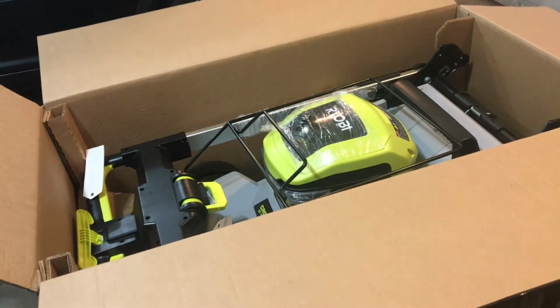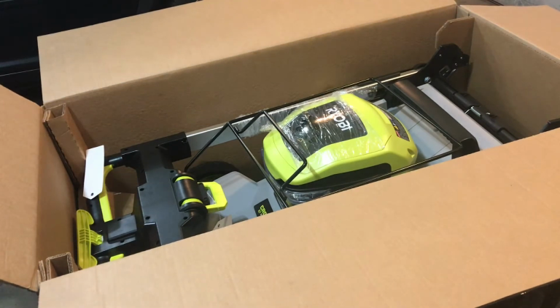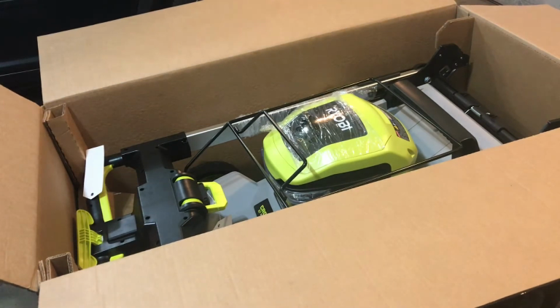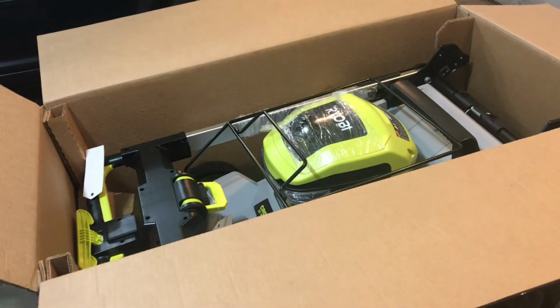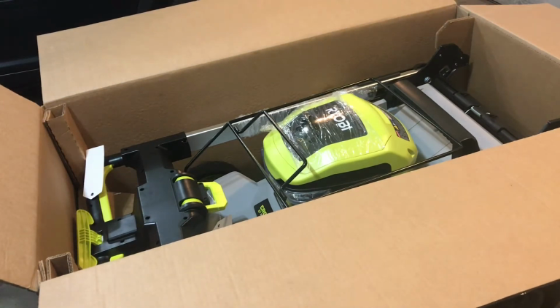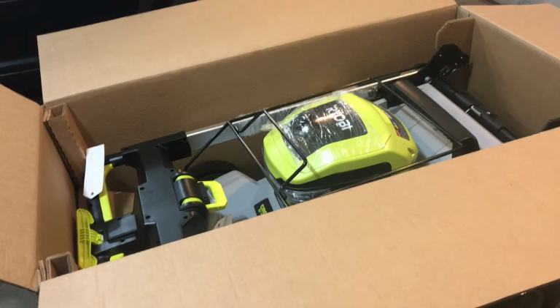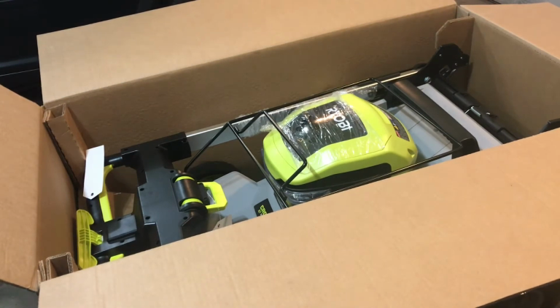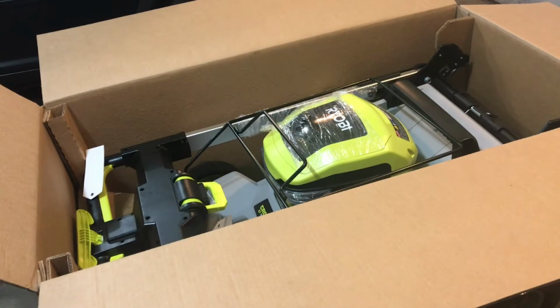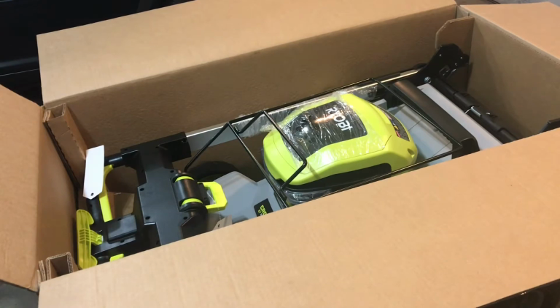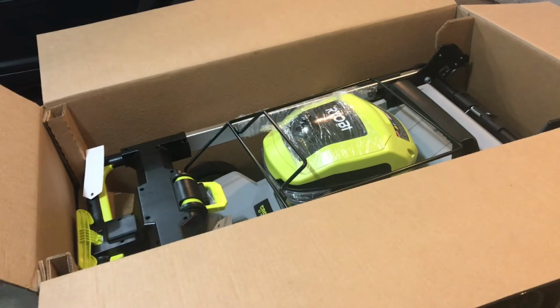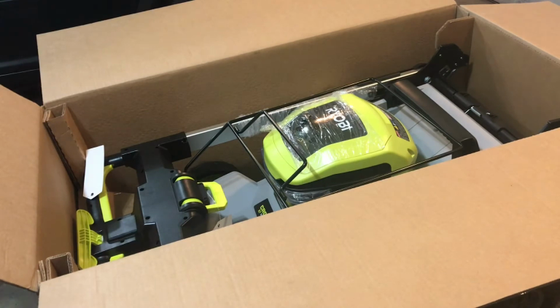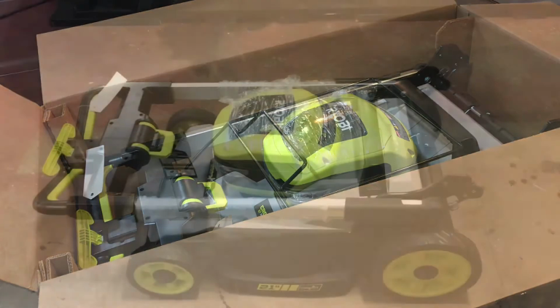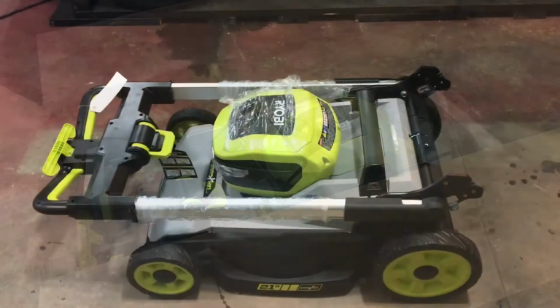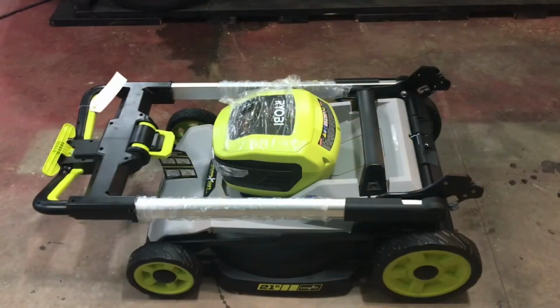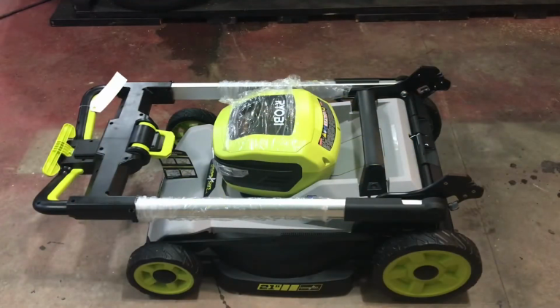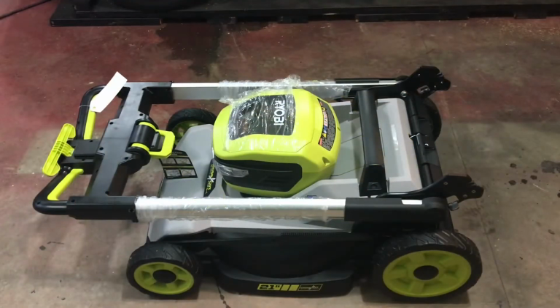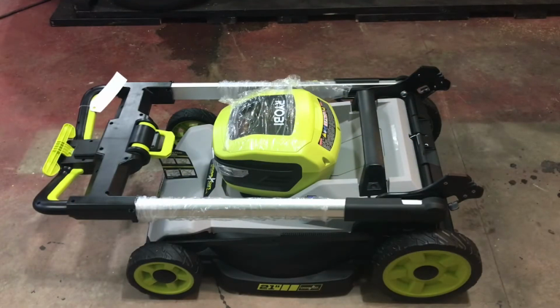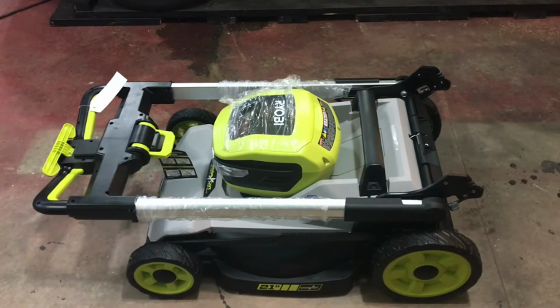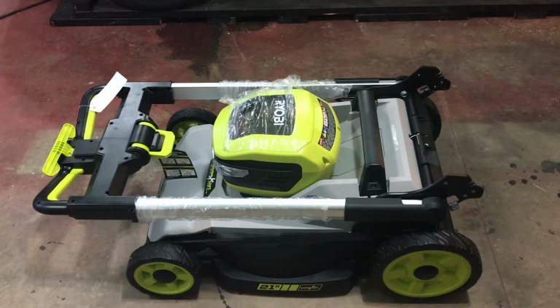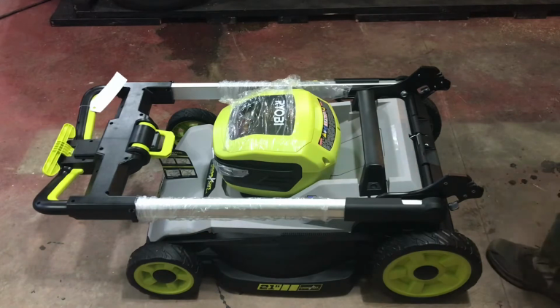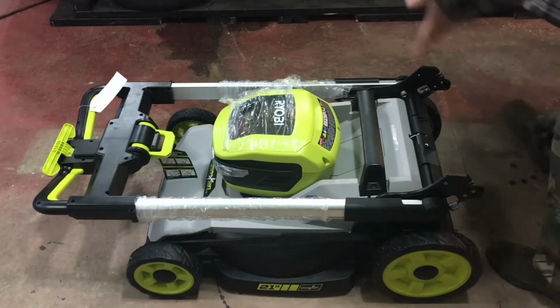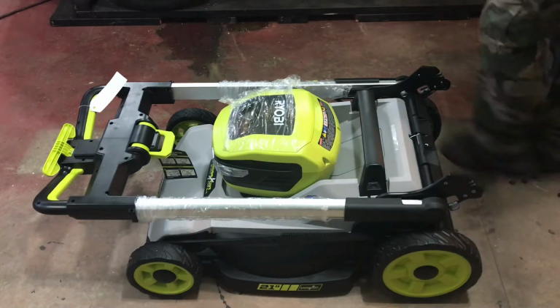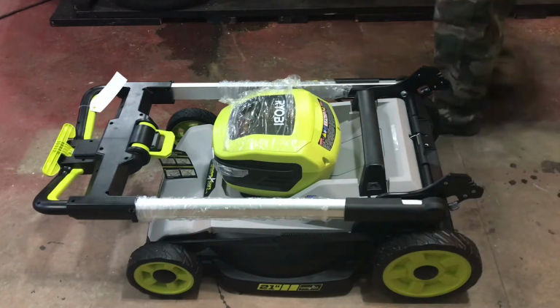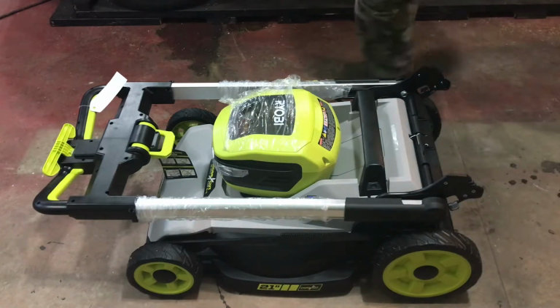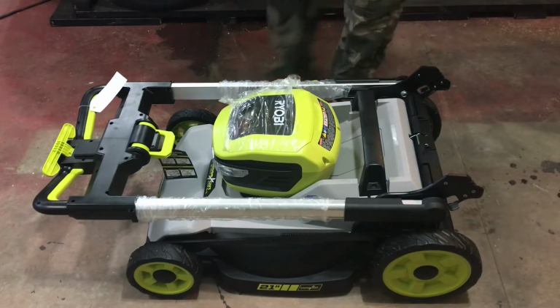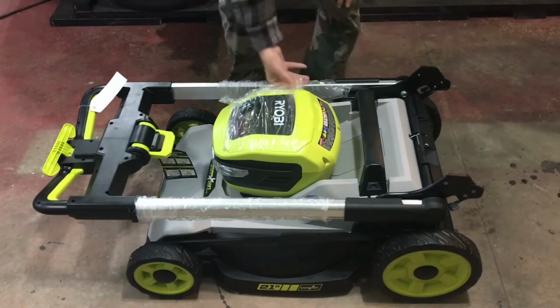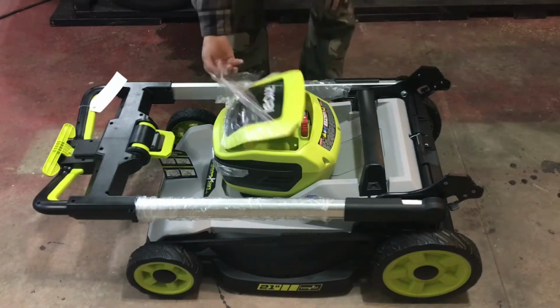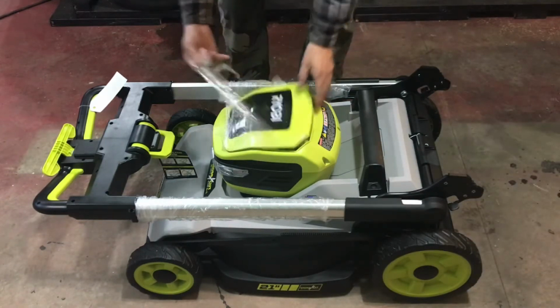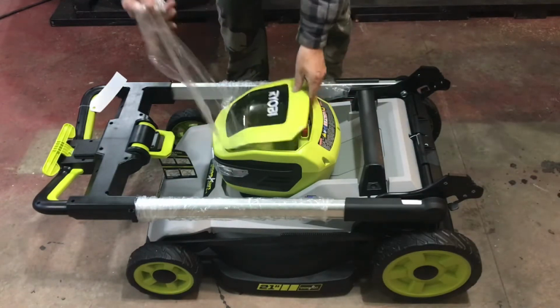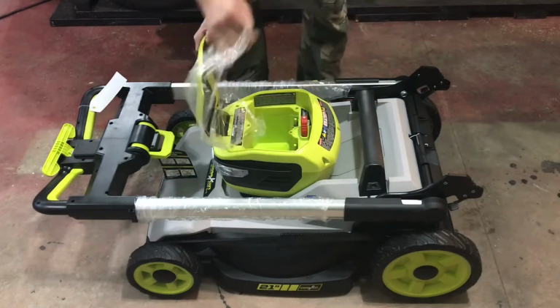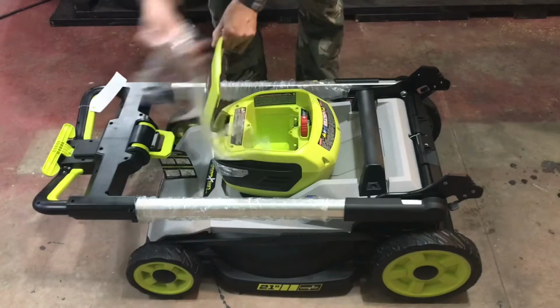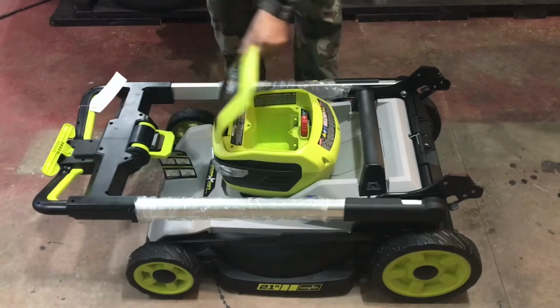This thing supposedly weighs close to 70 pounds — 68 pounds or something. I'm going to shut this off for a minute while I get it out. Through the magic of YouTube, here it is, out of the box. Let's get the plastic off it.